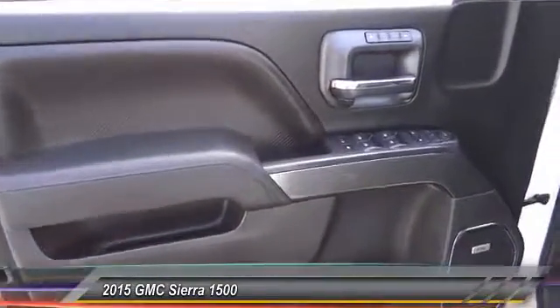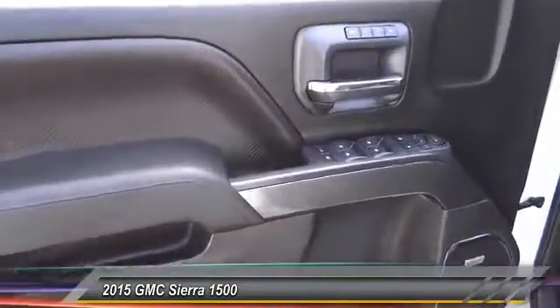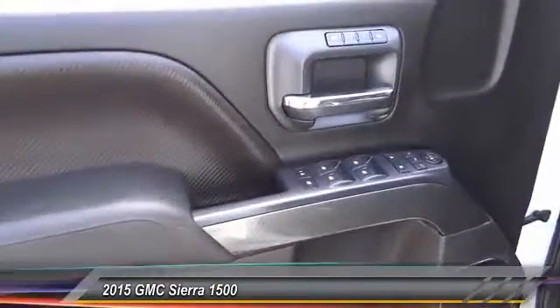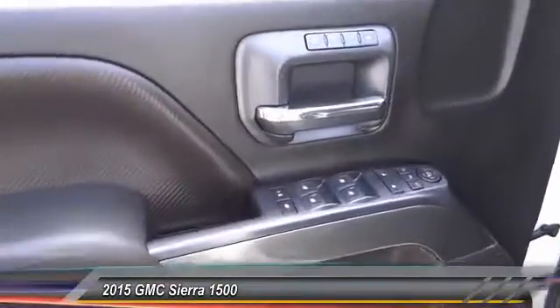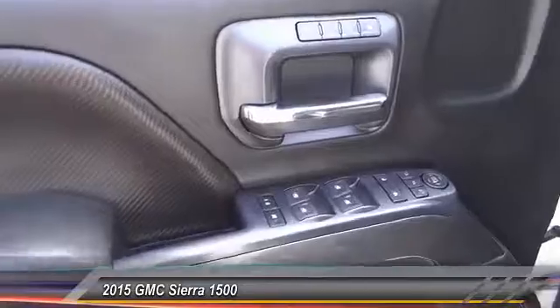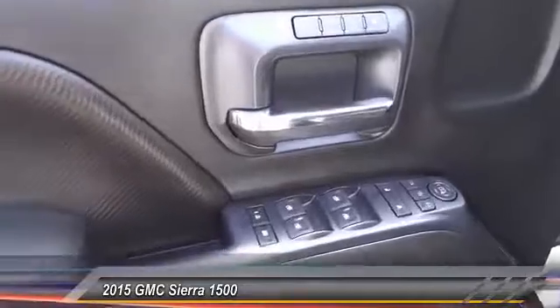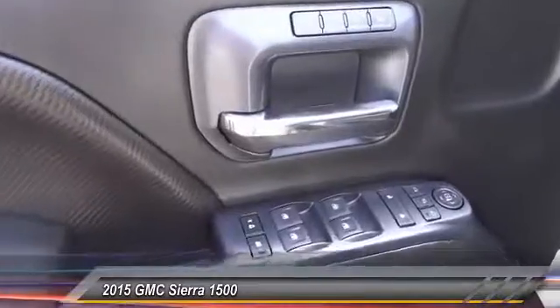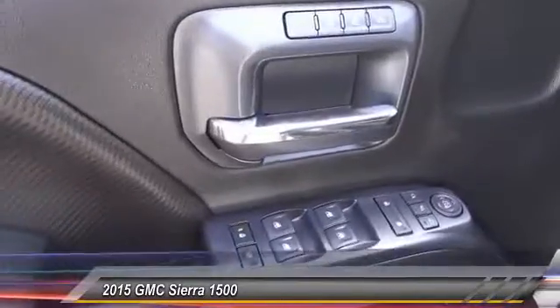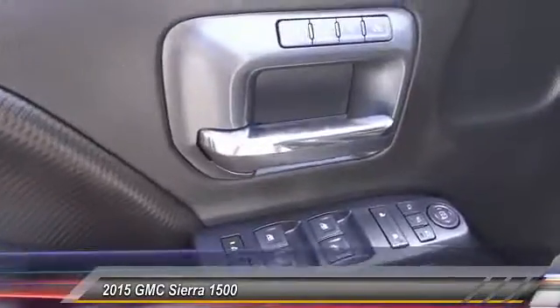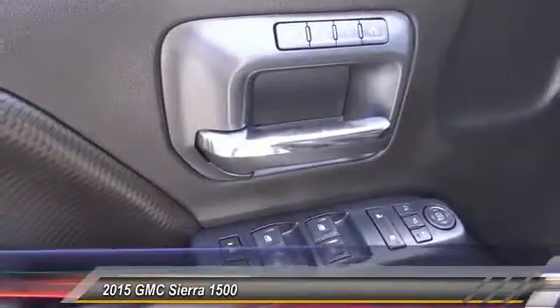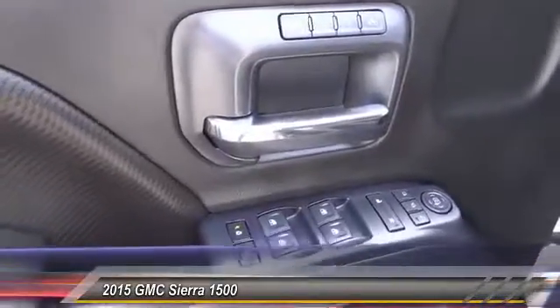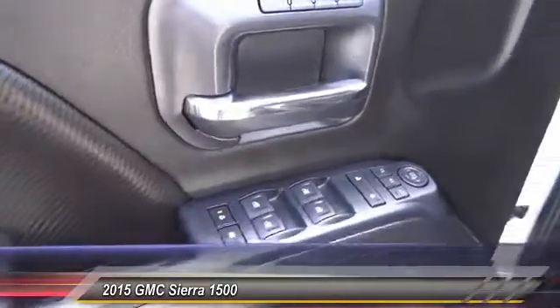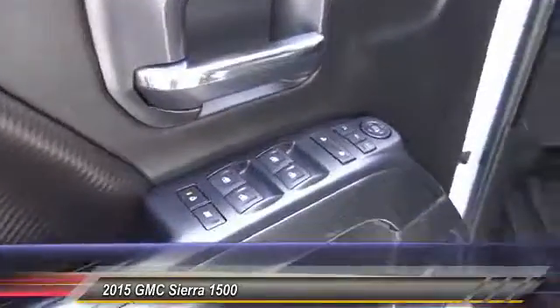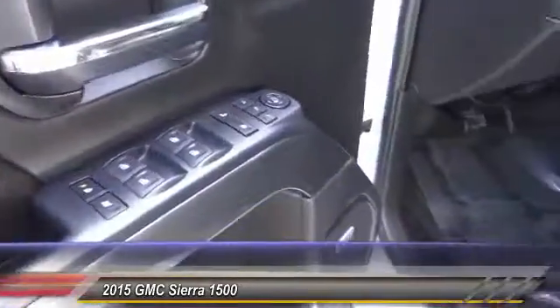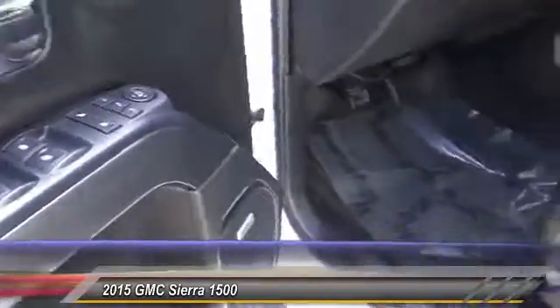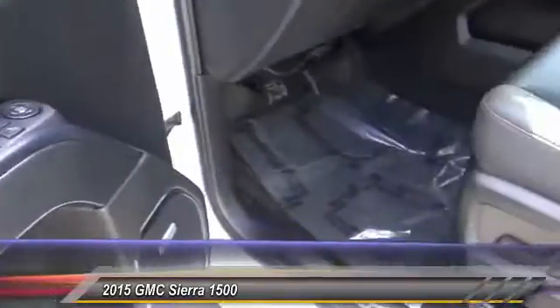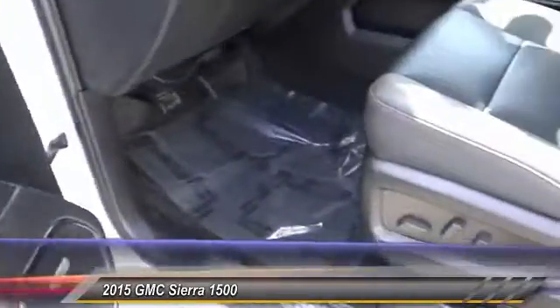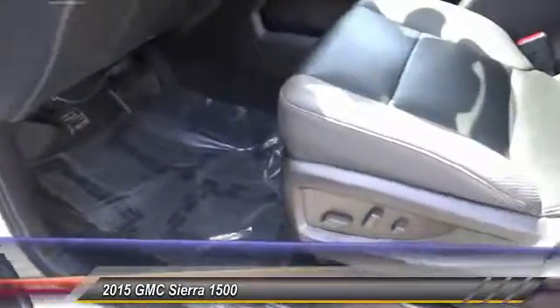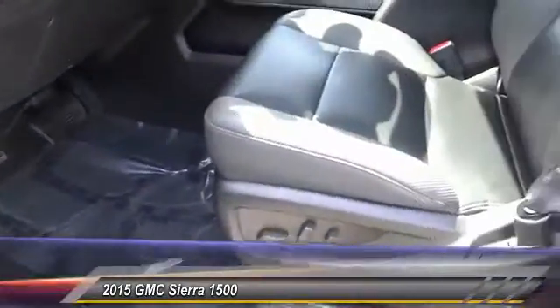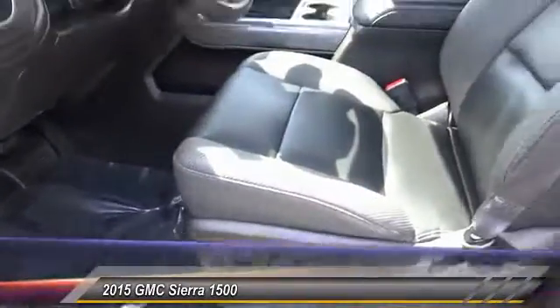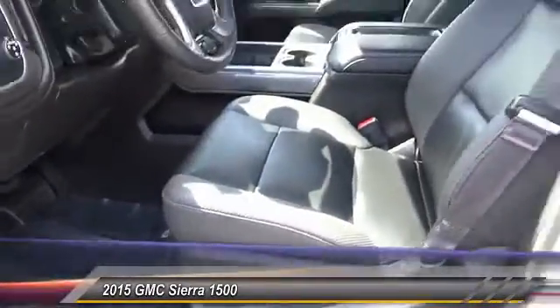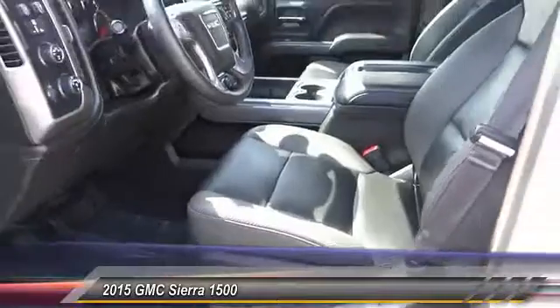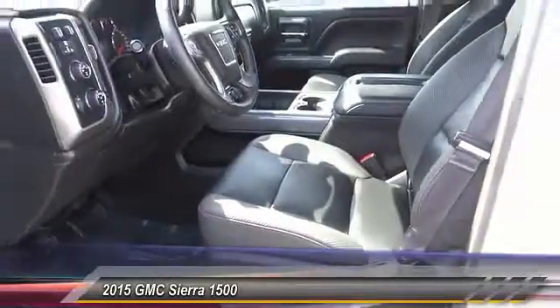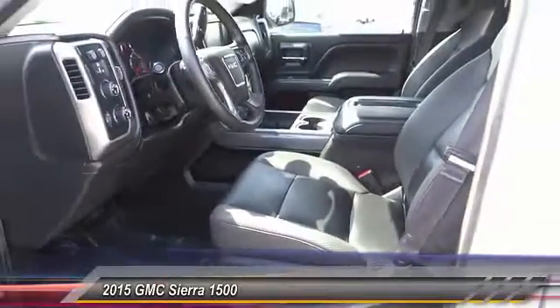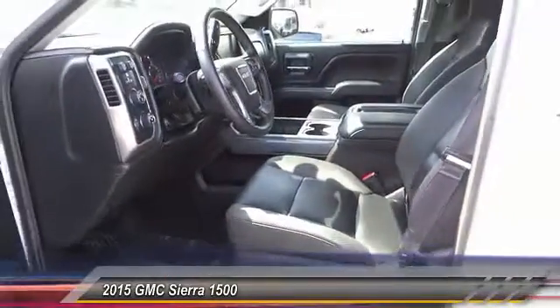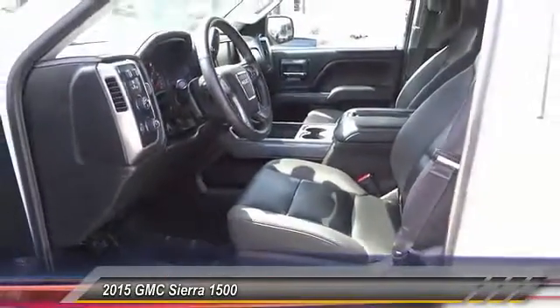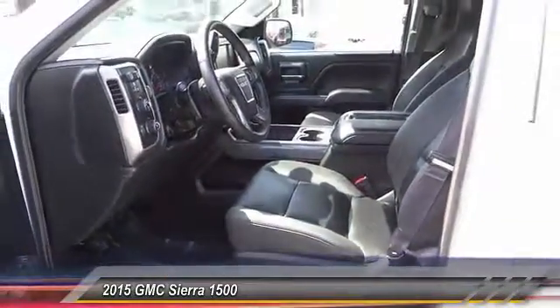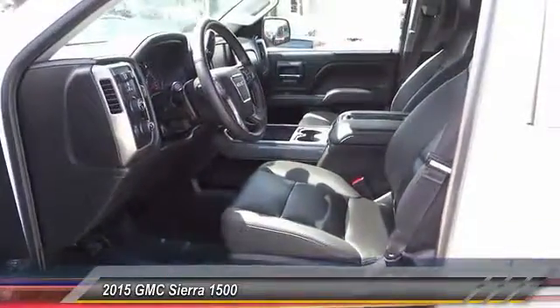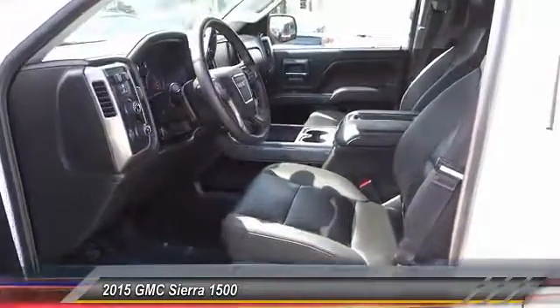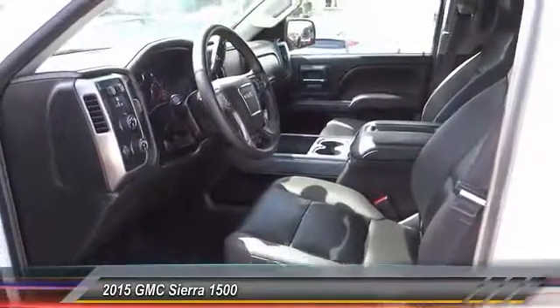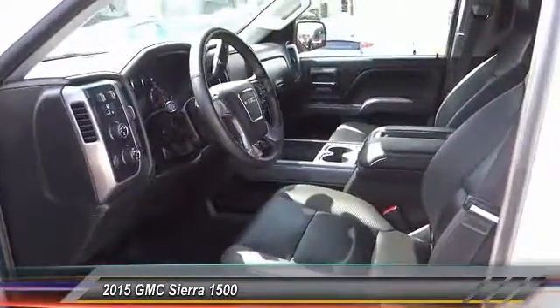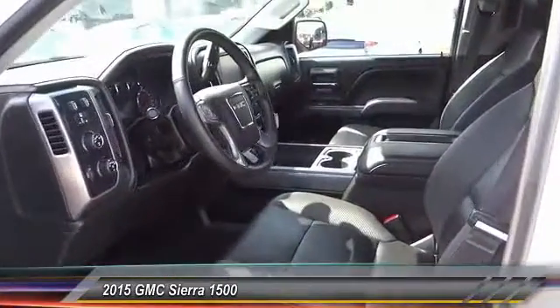This vehicle has less than 15,000 miles. Wouldn't you look great in this vehicle? Stop in today and see for yourself.